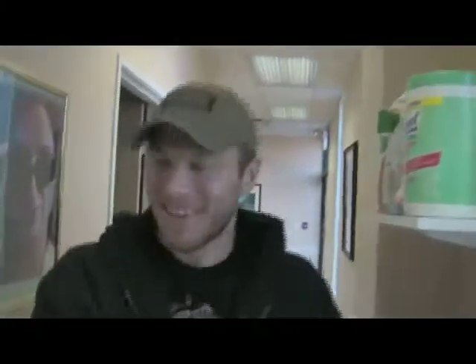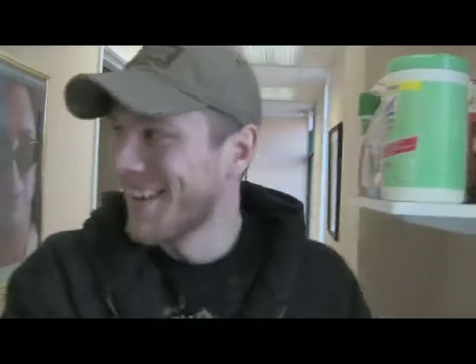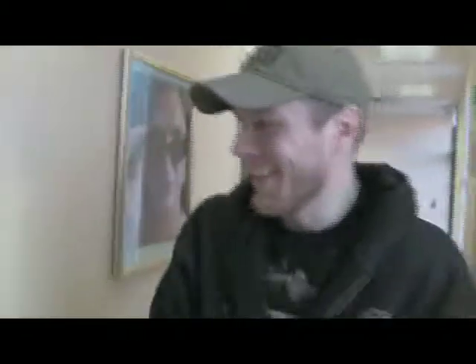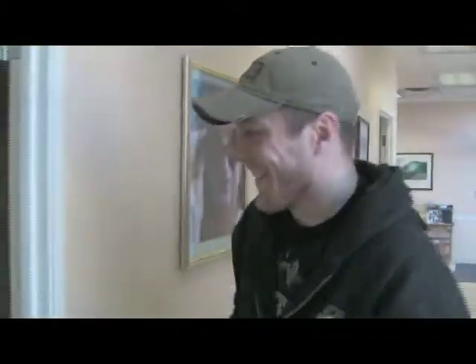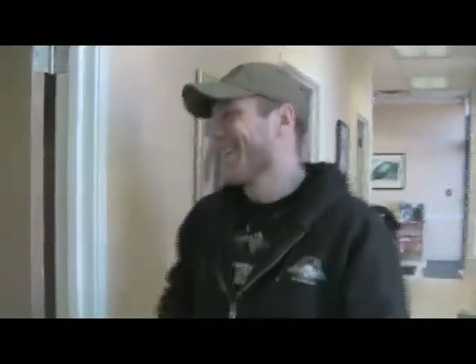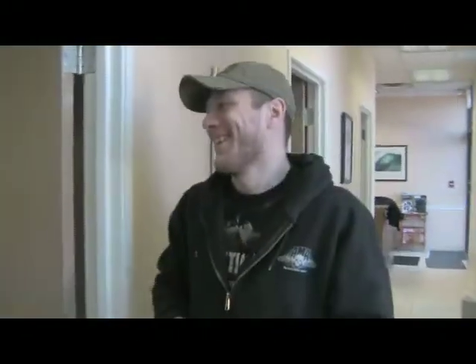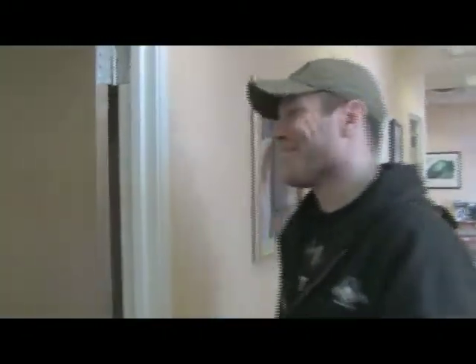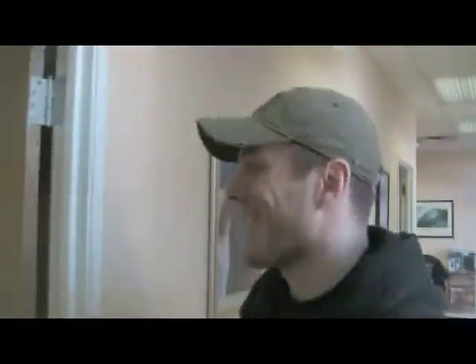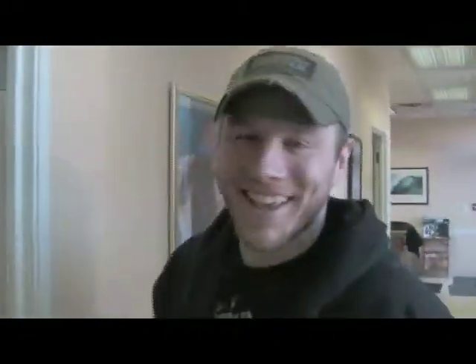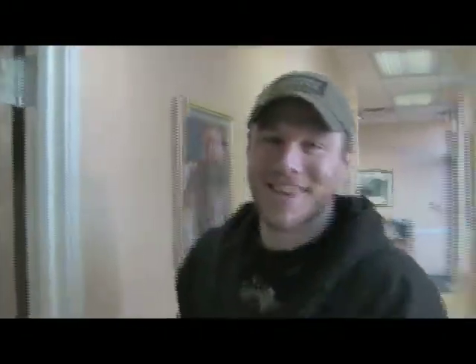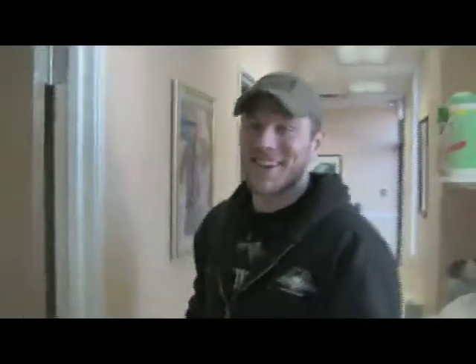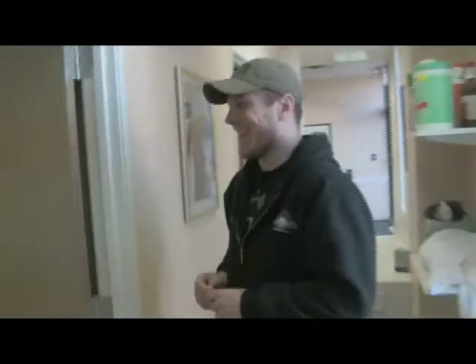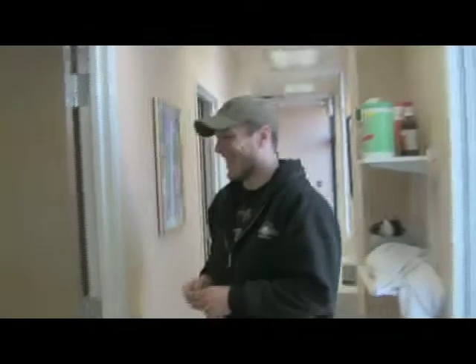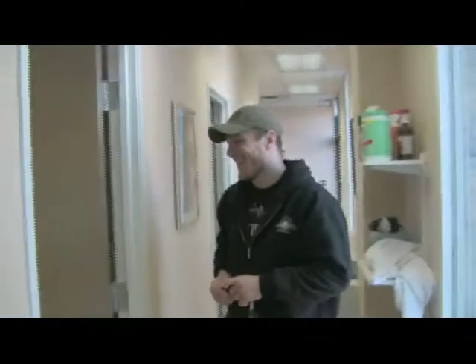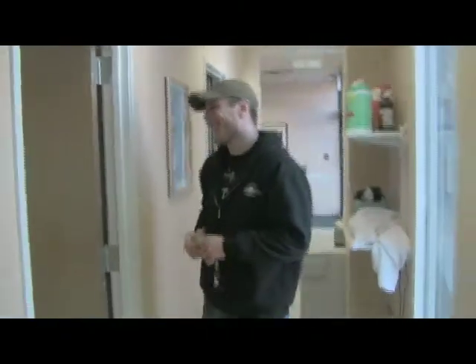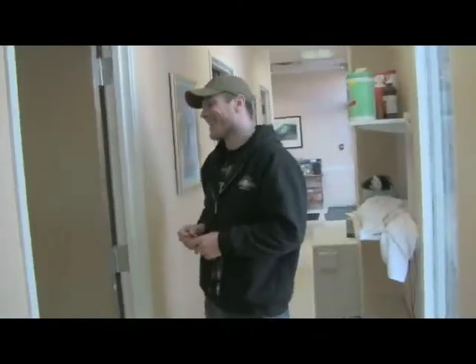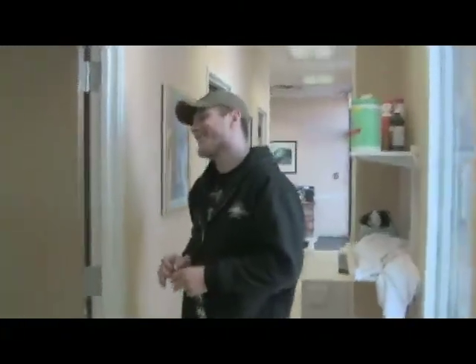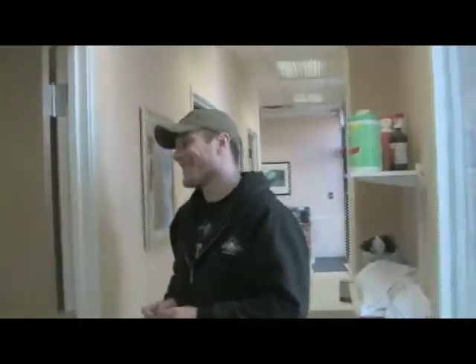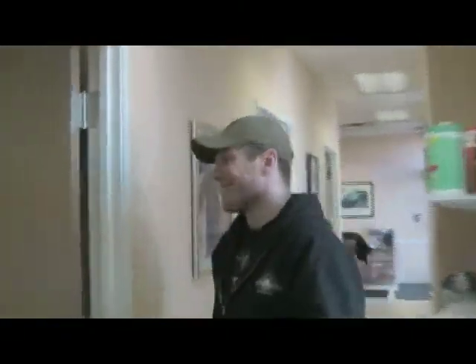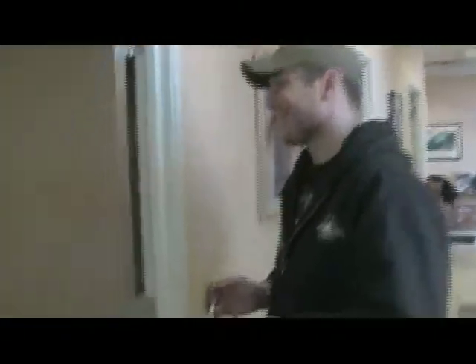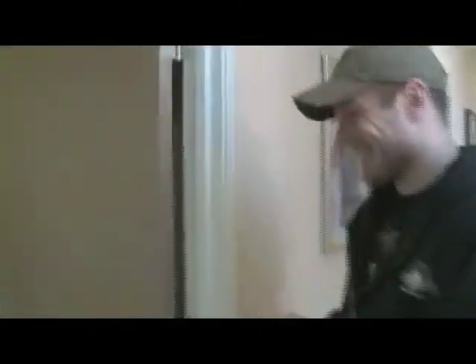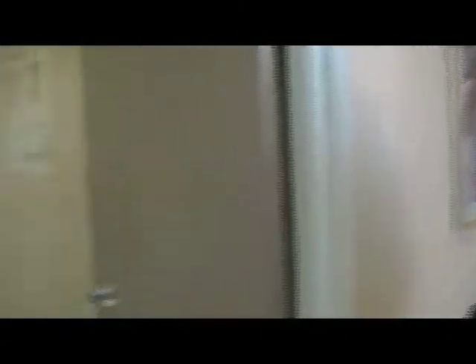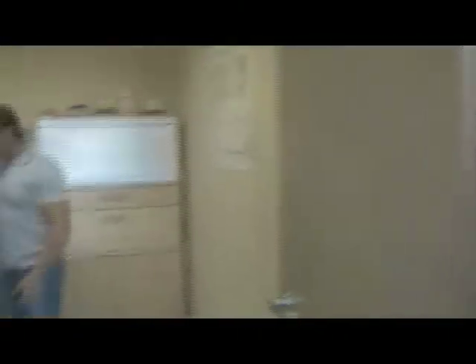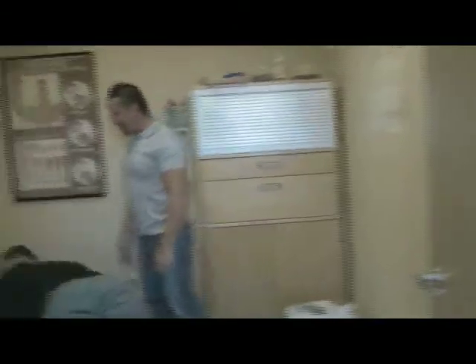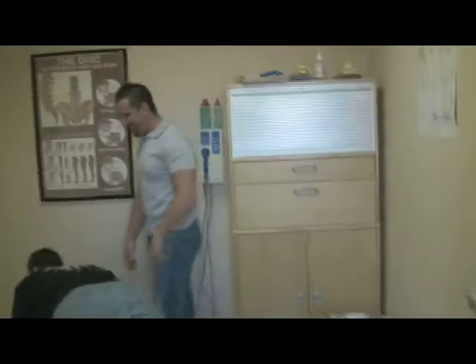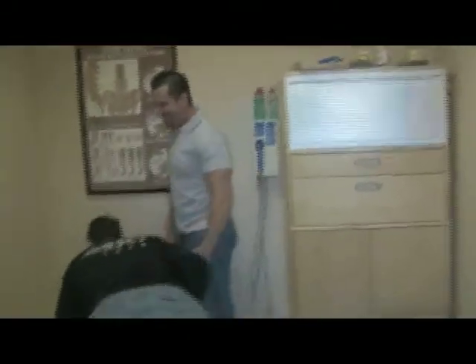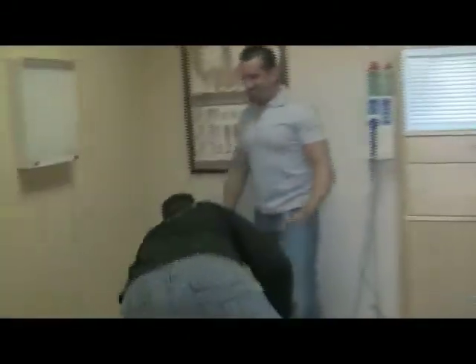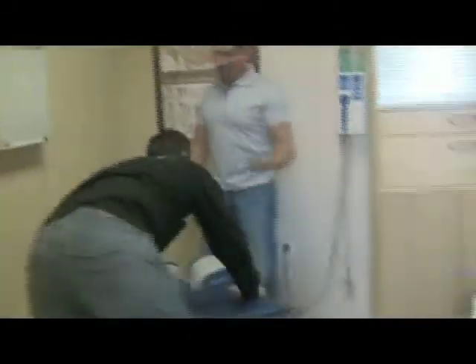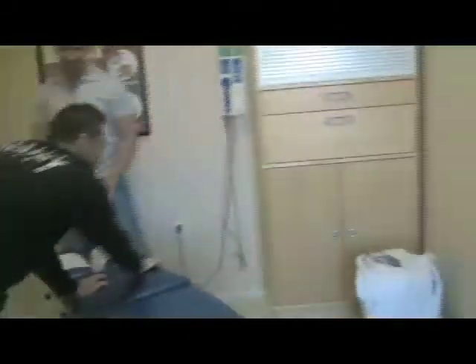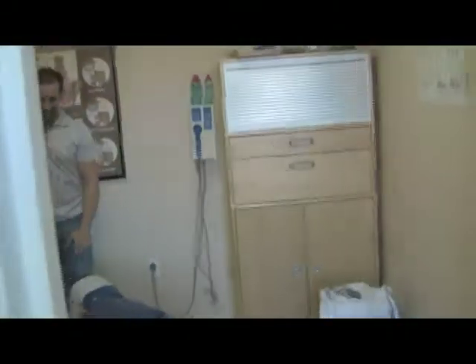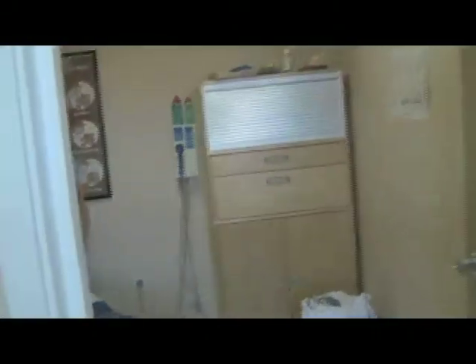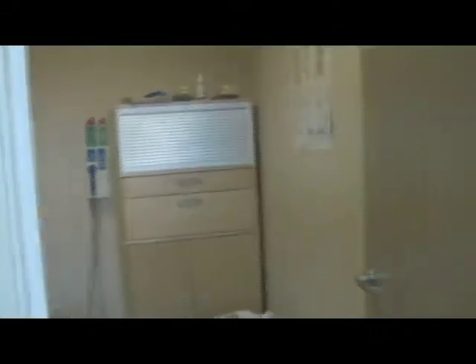How are you? The panel has finally arrived. I'm not good, I'm in pain. Dan's here now. You got to get up, you got to get out of your seat. The talent's here. I'm in pain.